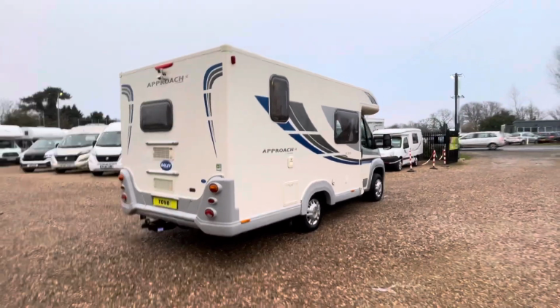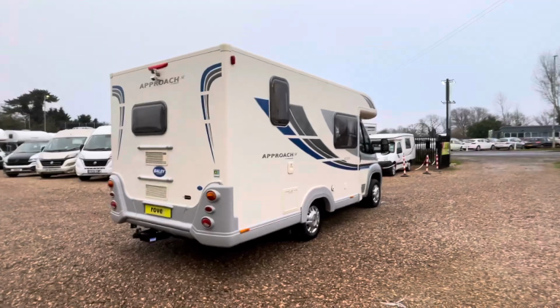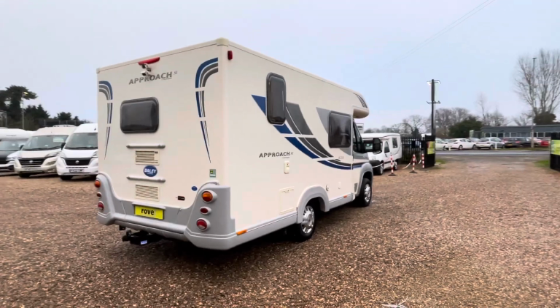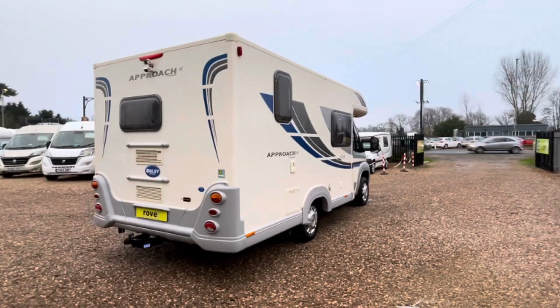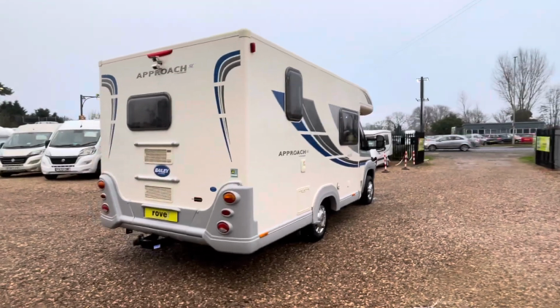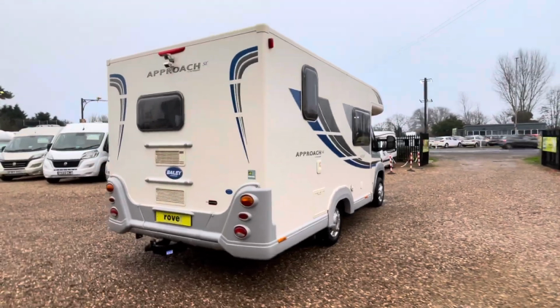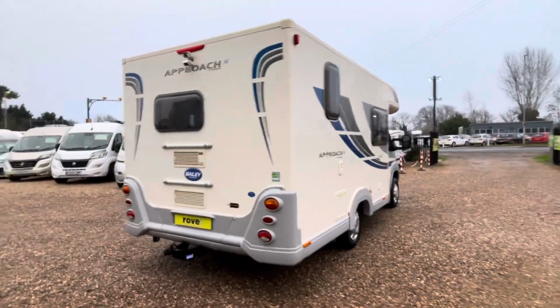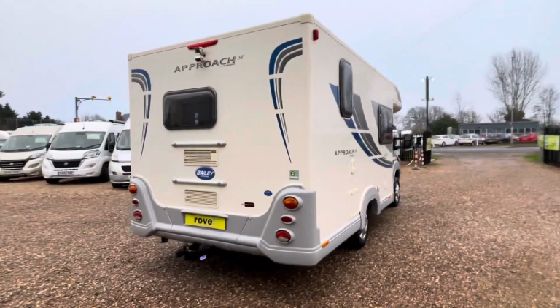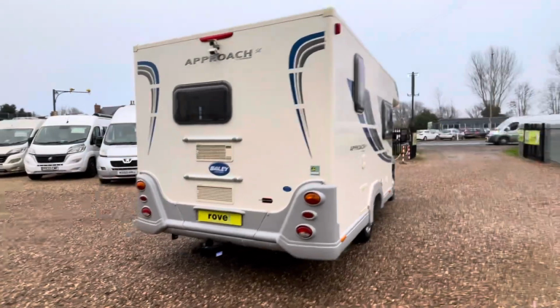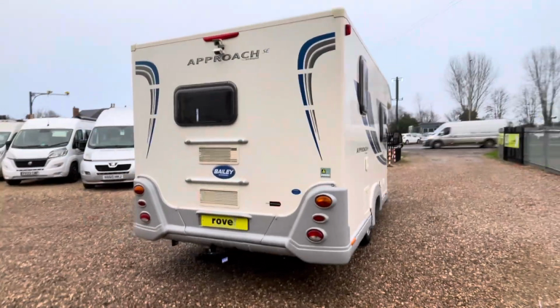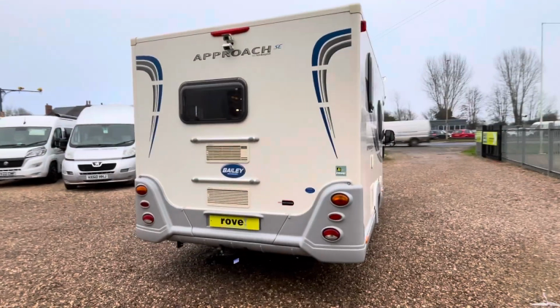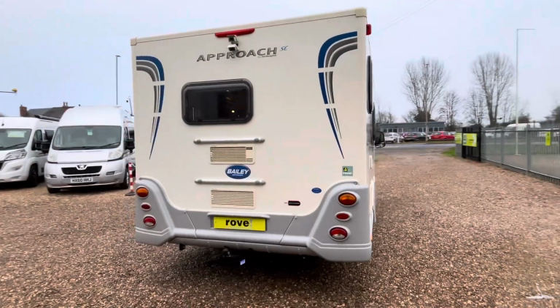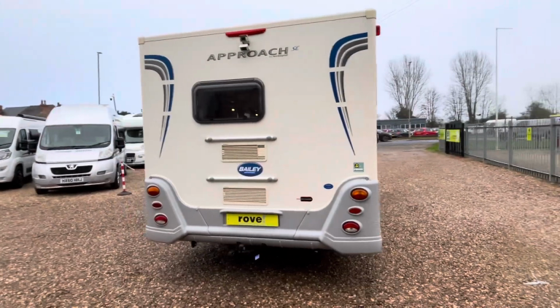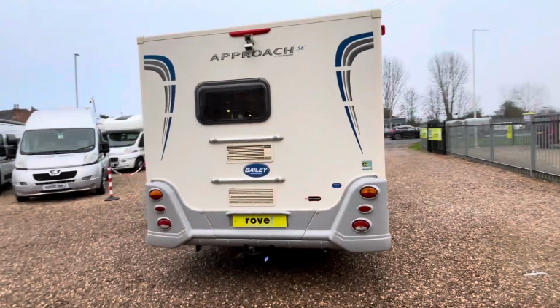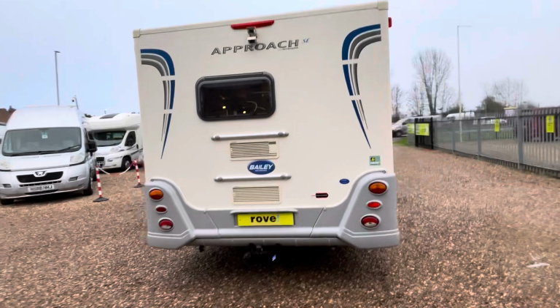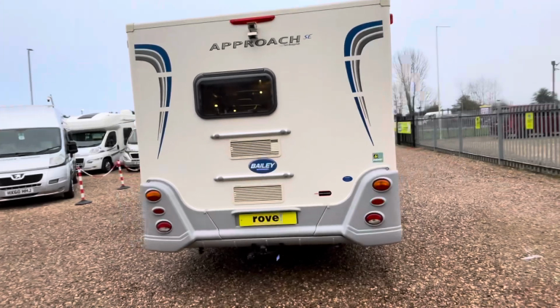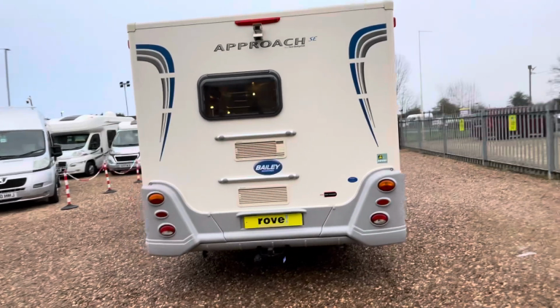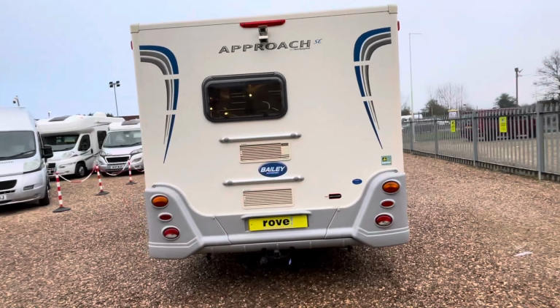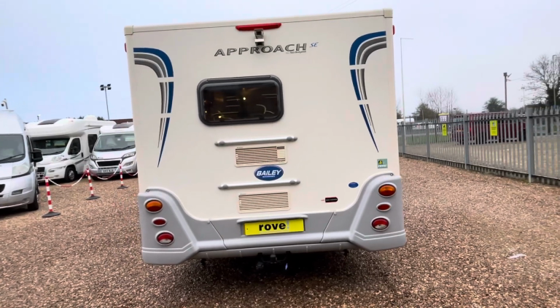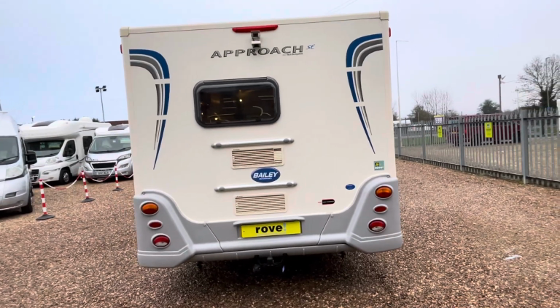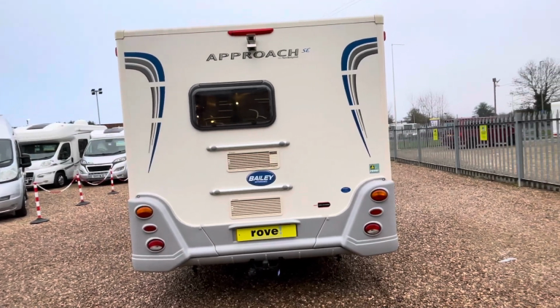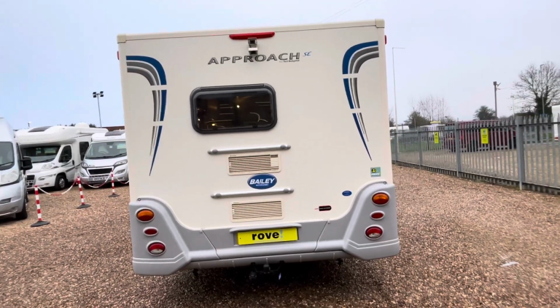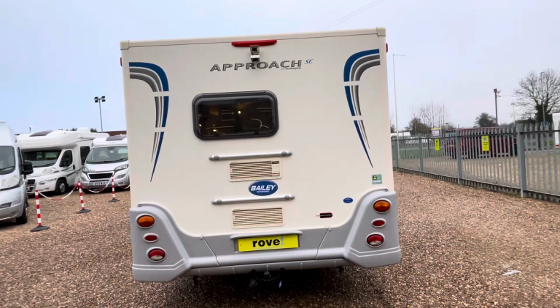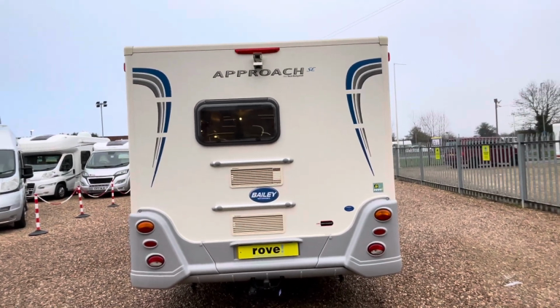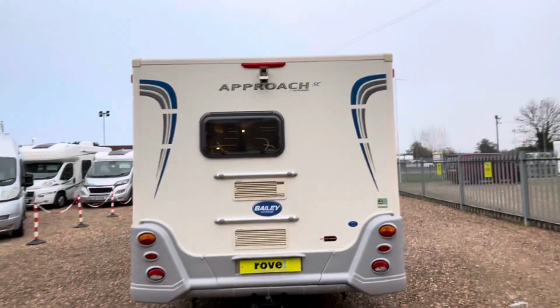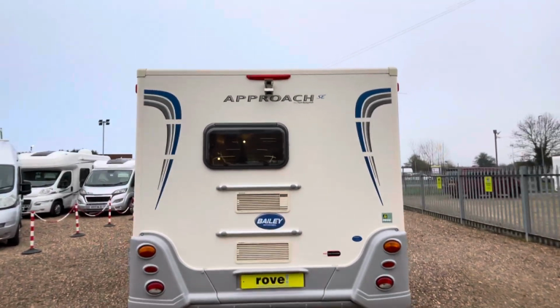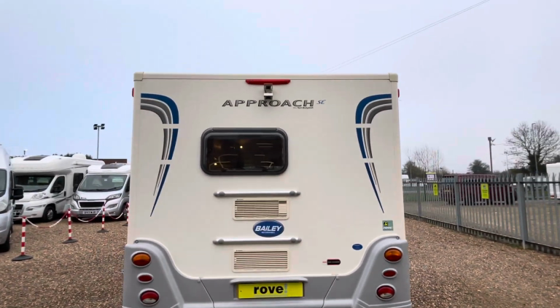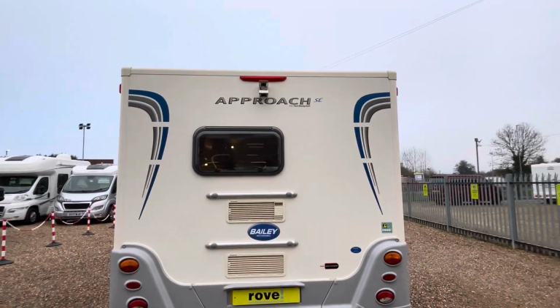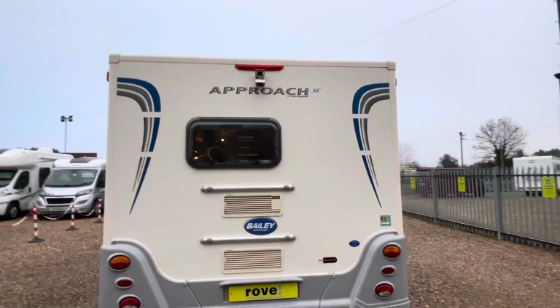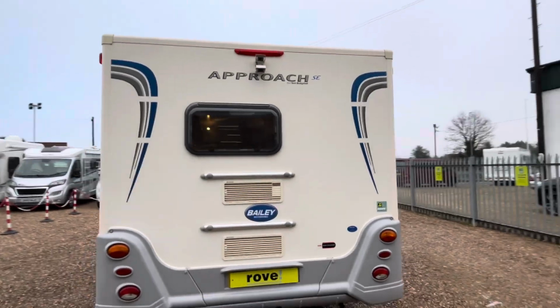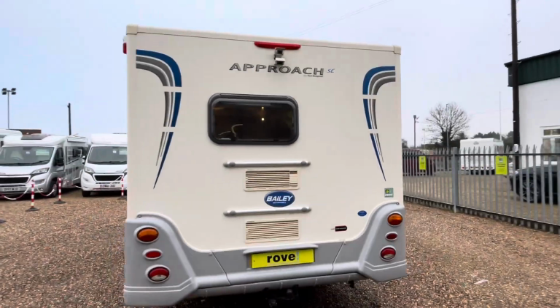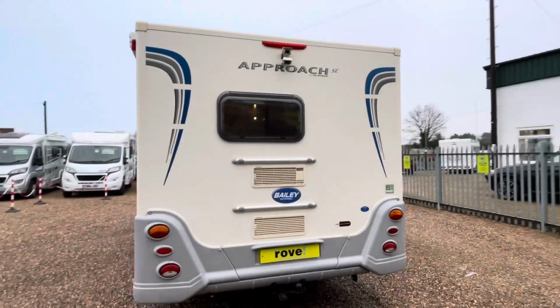The van is in fantastic condition. Around the back there are a couple of extras like the tow bar, you have rails for a bike rack if you wanted to fit one, and there is a twin camera system on here as well.